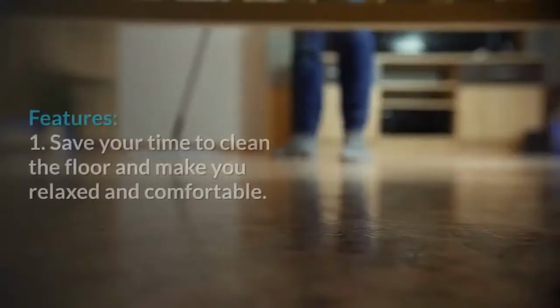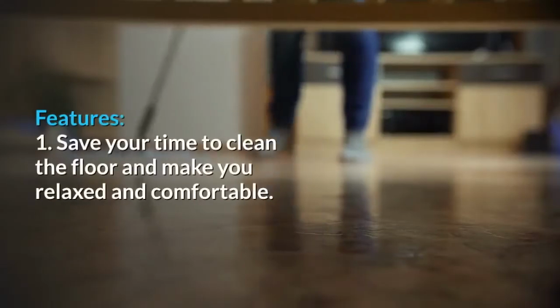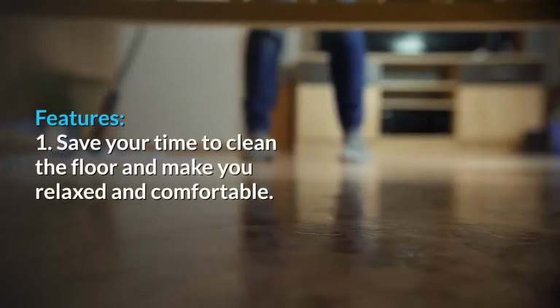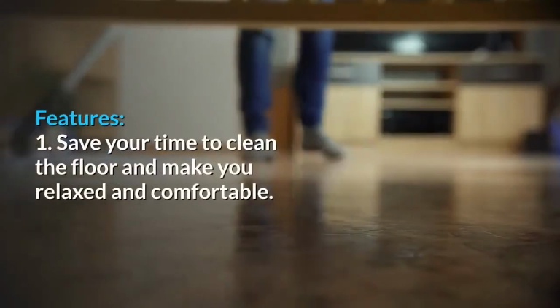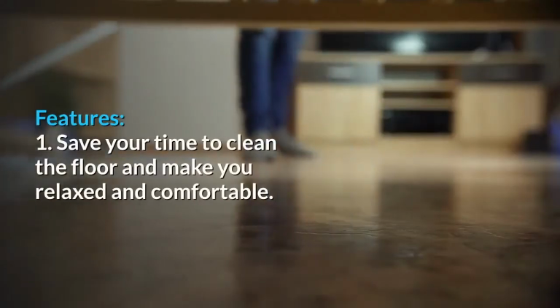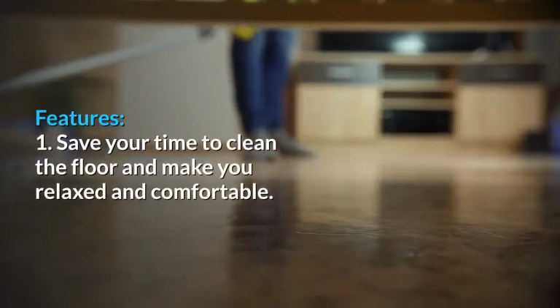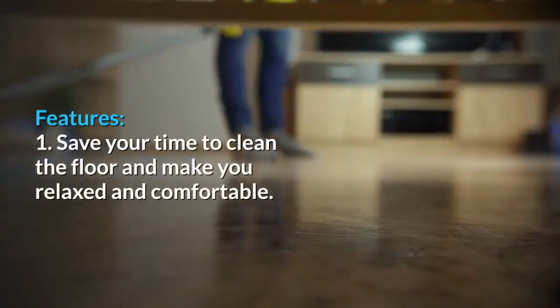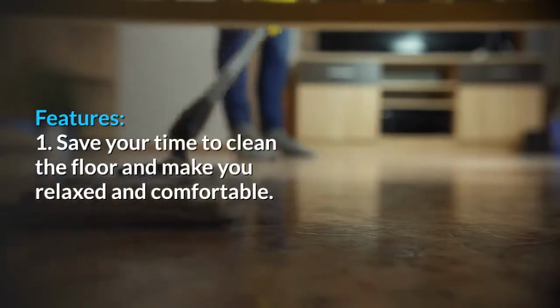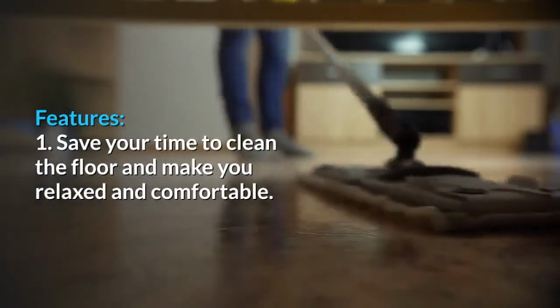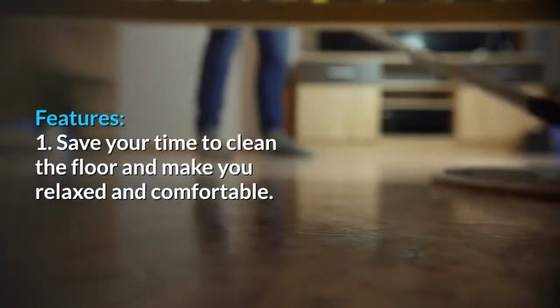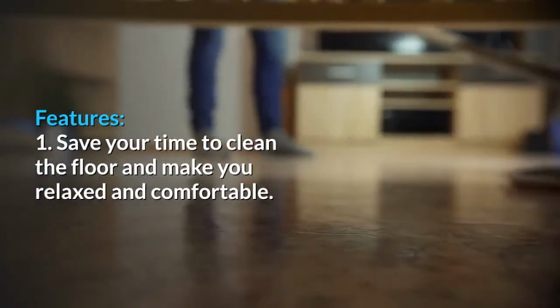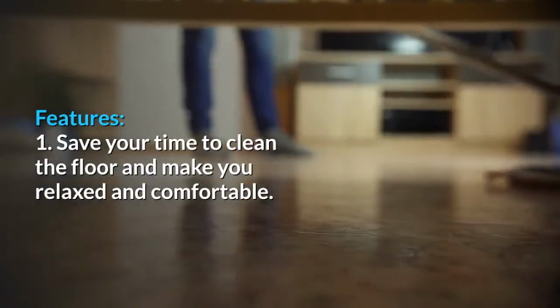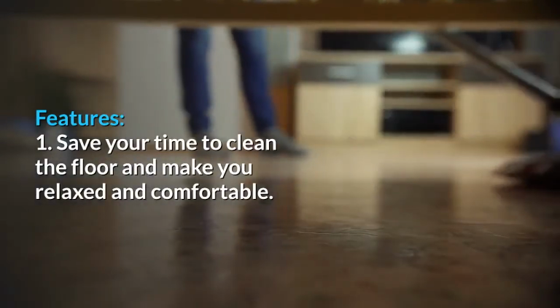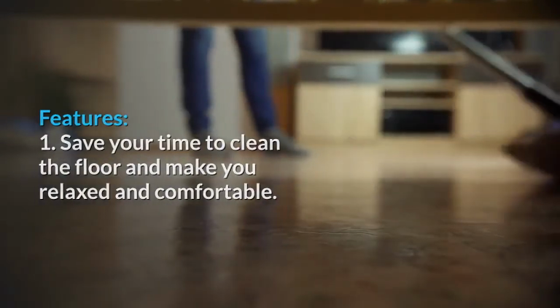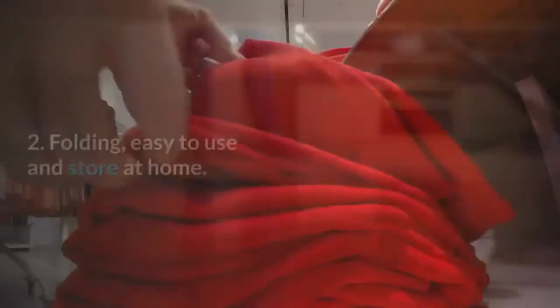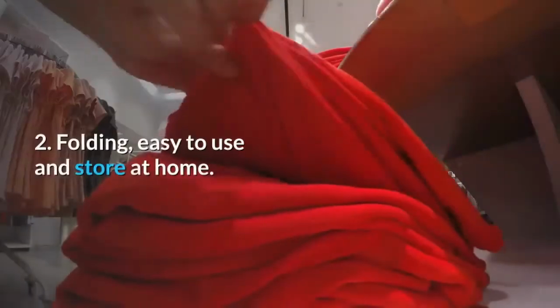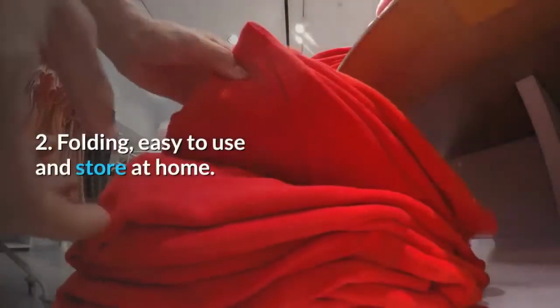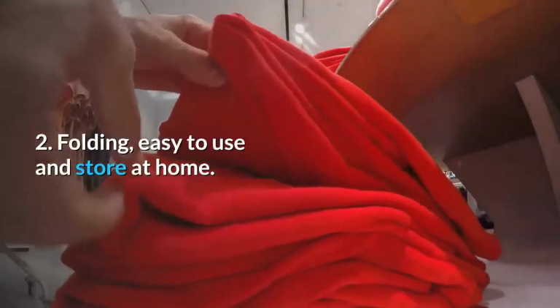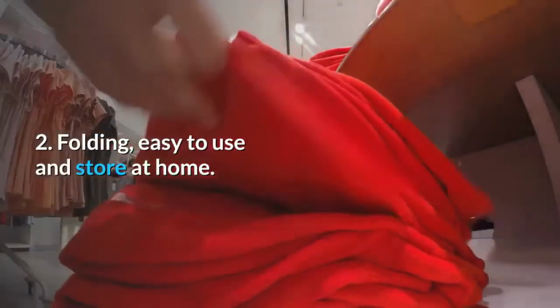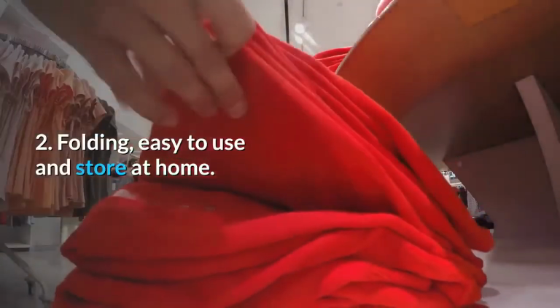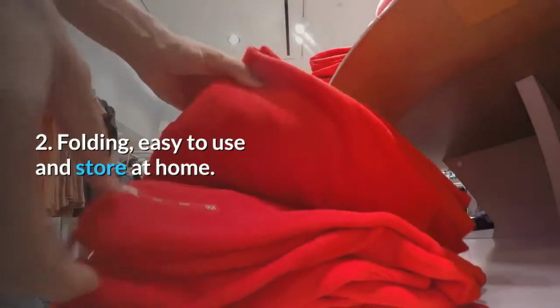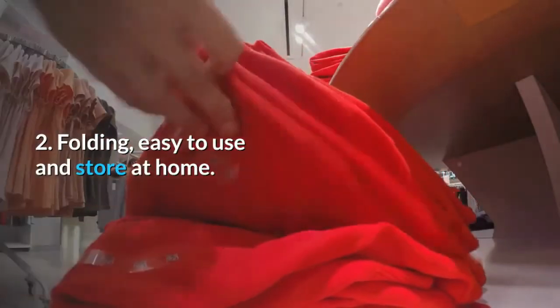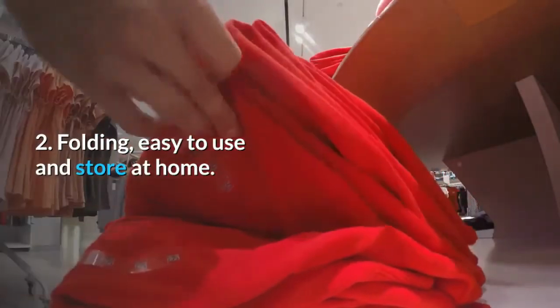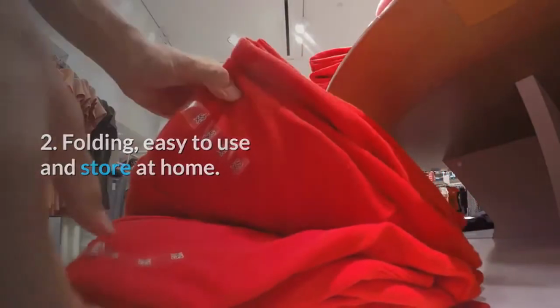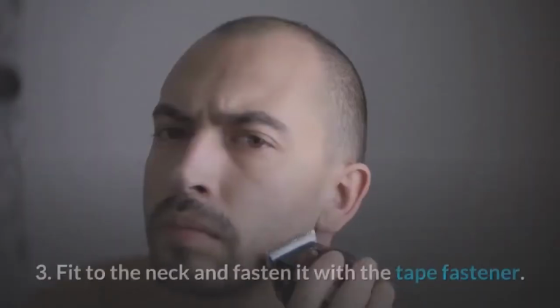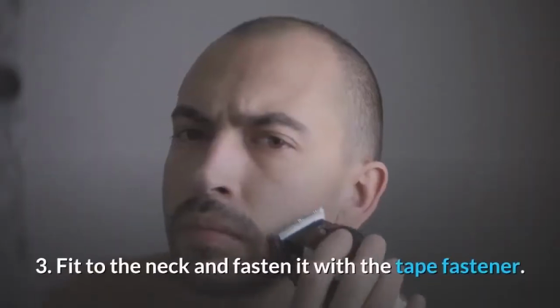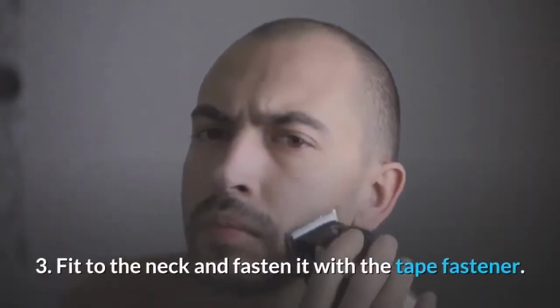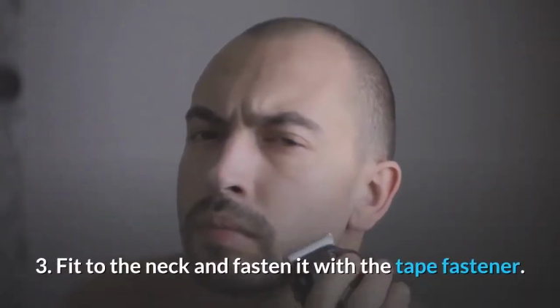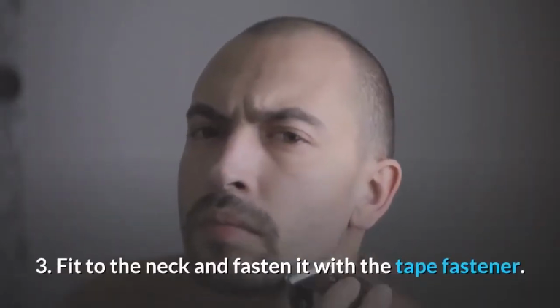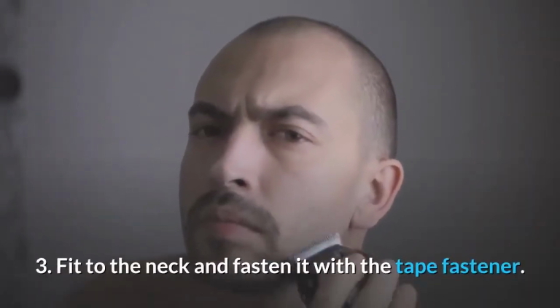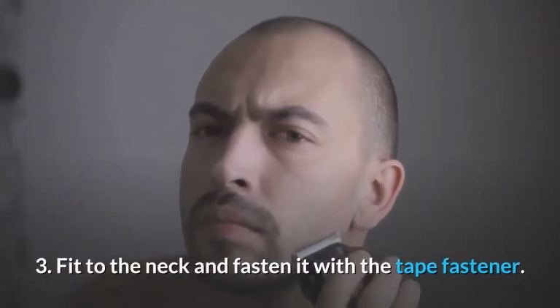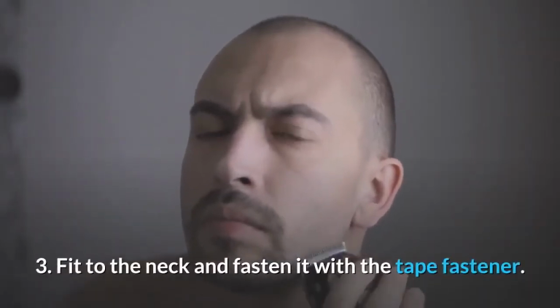Features: 1. Saves your time cleaning the floor and makes you relaxed and comfortable. 2. Folding design, easy to use and store at home. 3. Fits to the neck and fastens with the tape fastener.